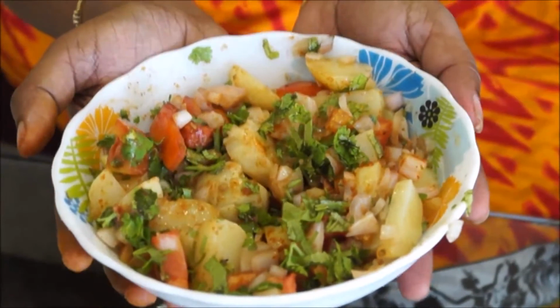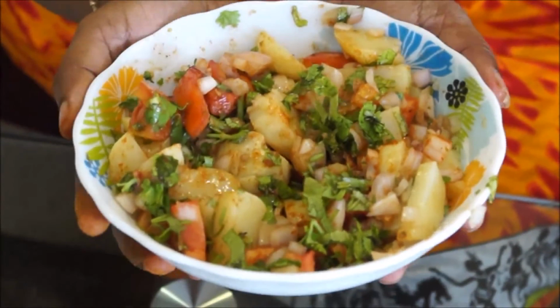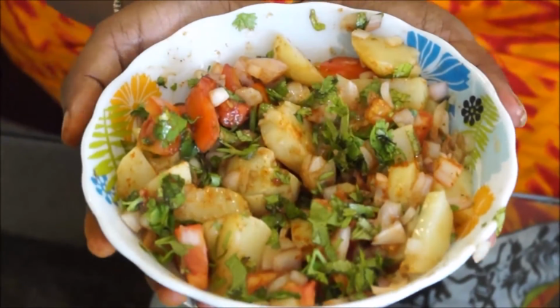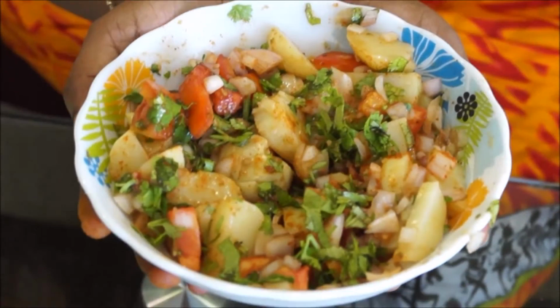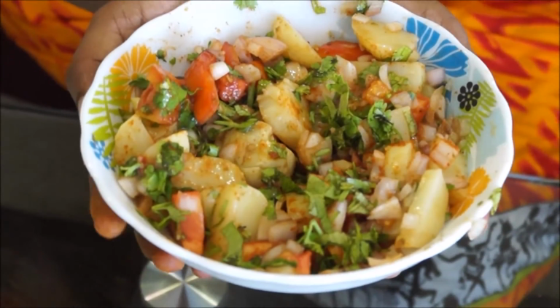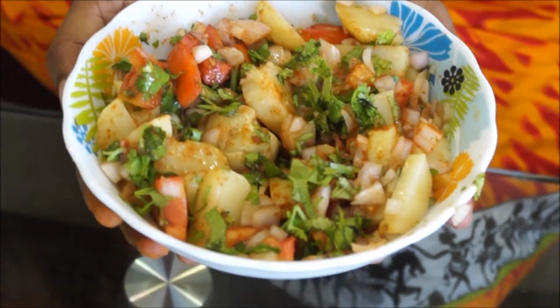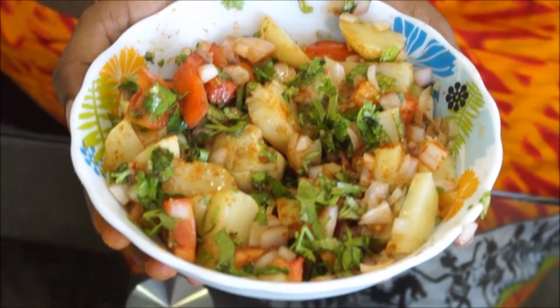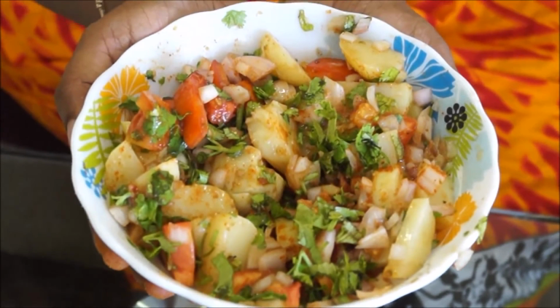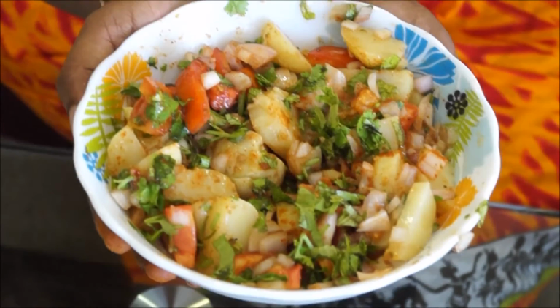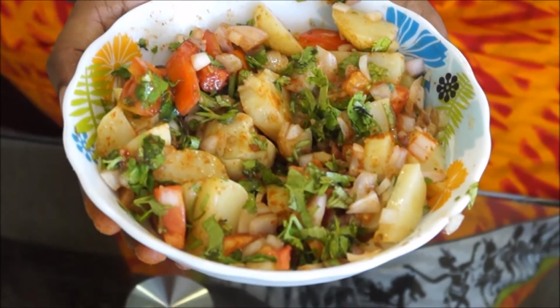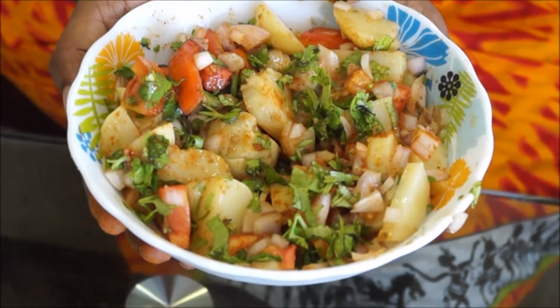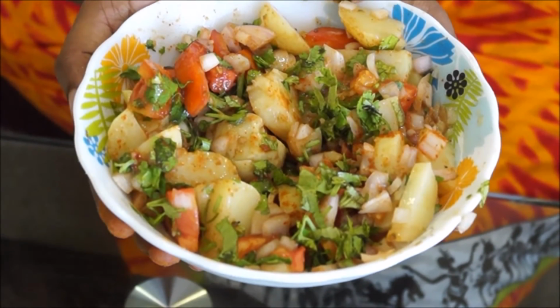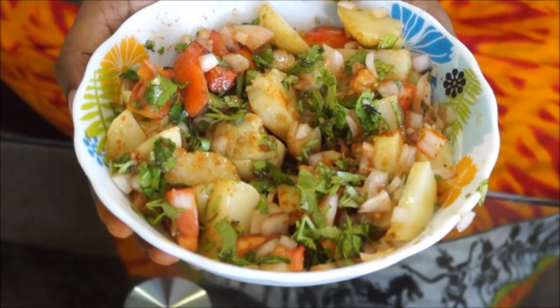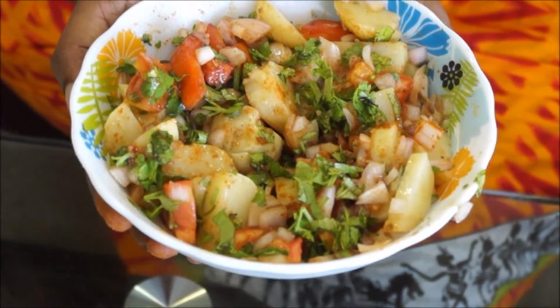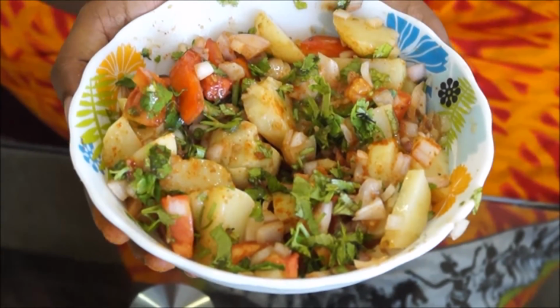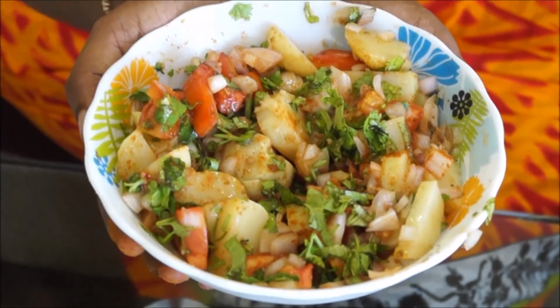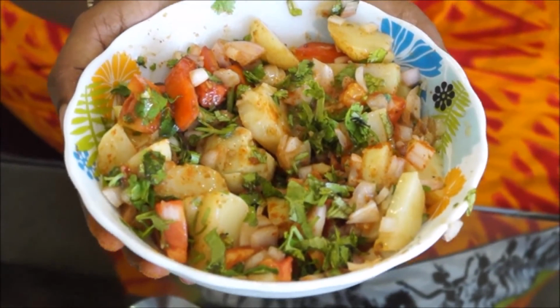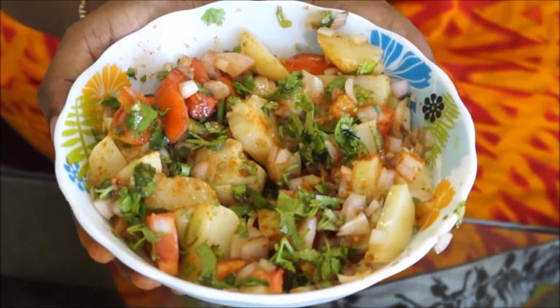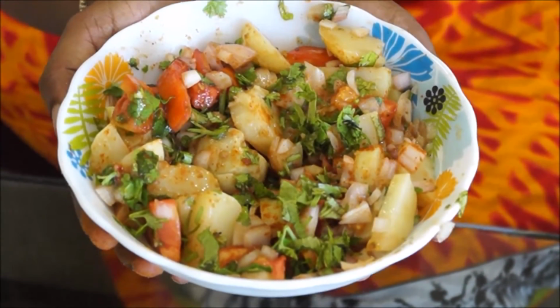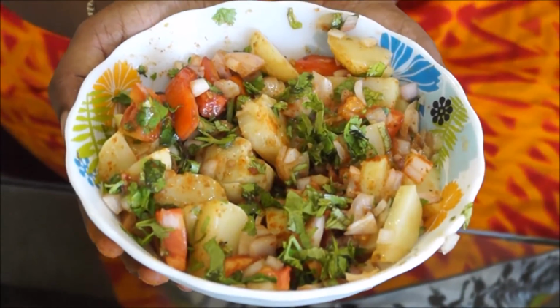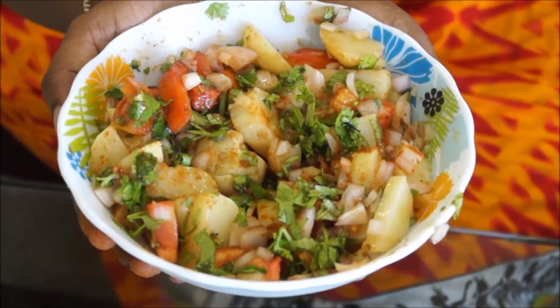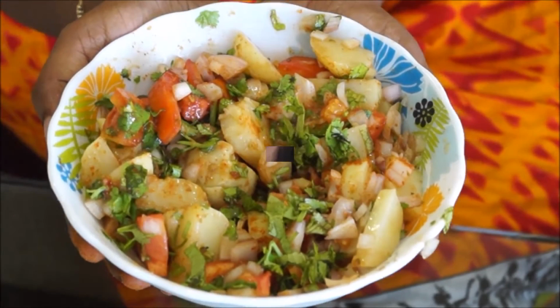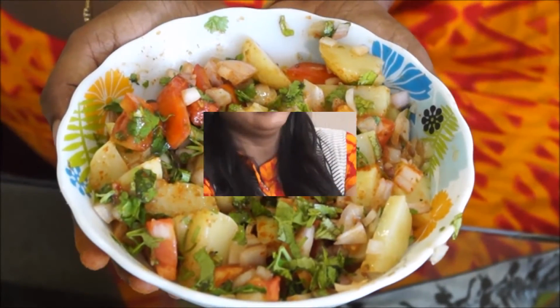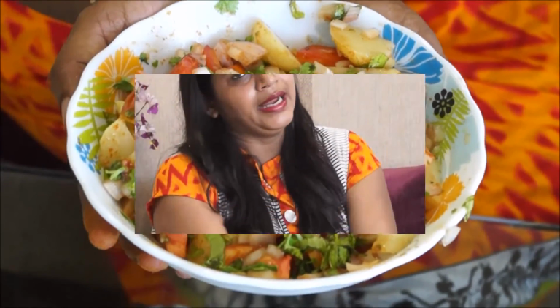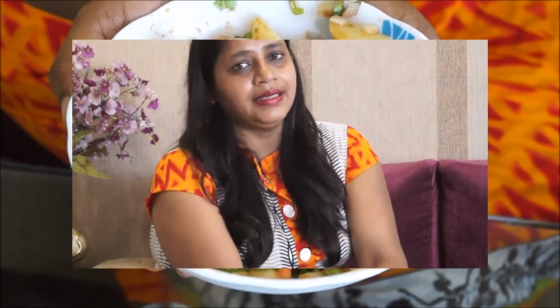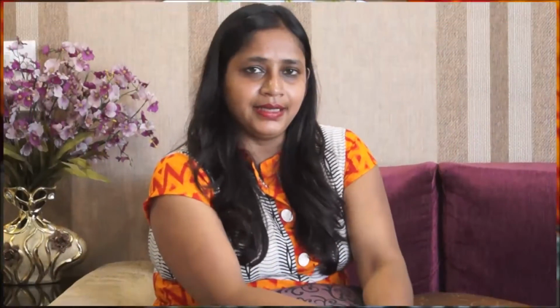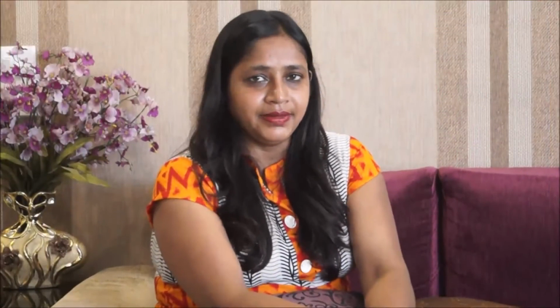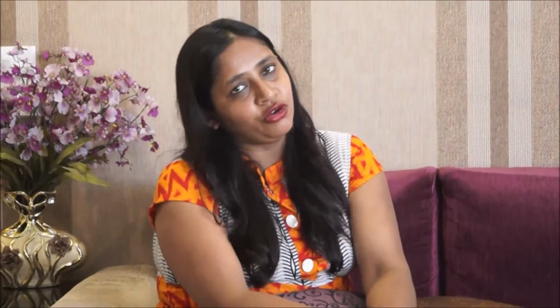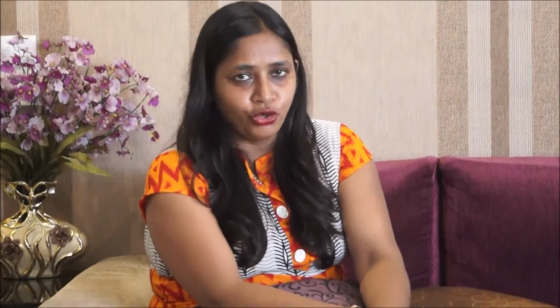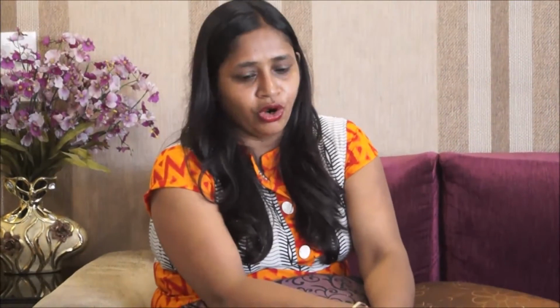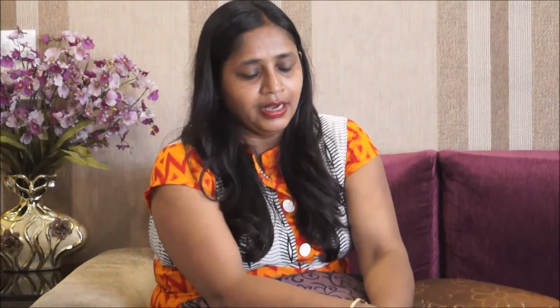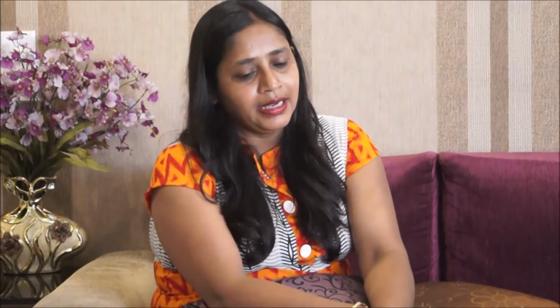This is the Aloo Chaat — you can have it at any time of the day and it's really very, very yummy. The best part is the tamarind.